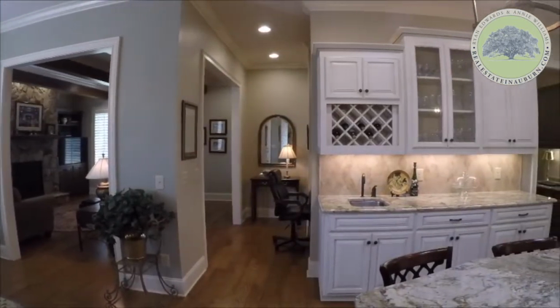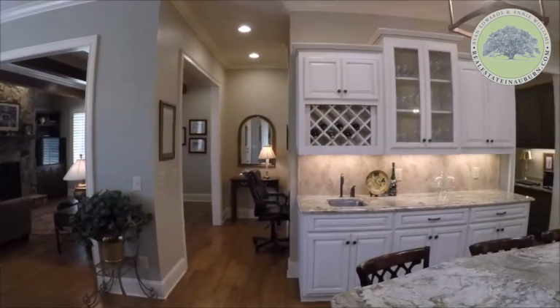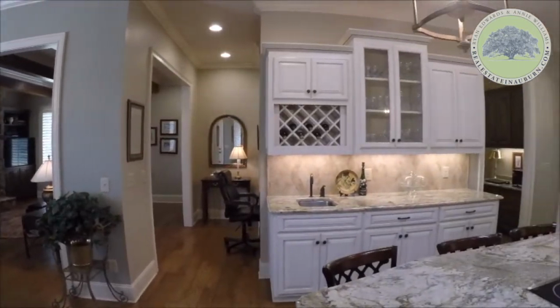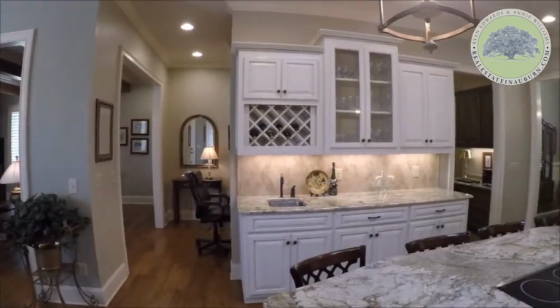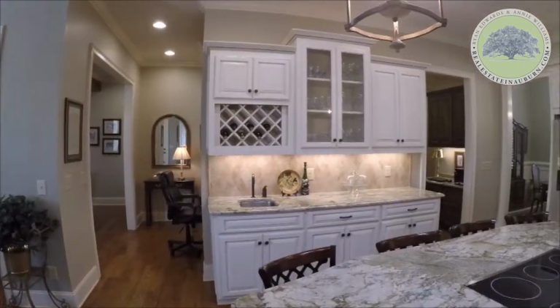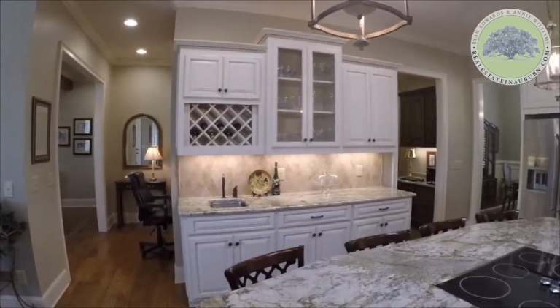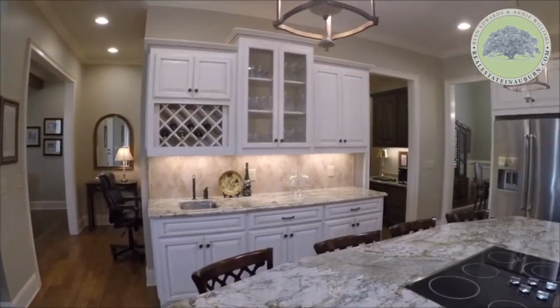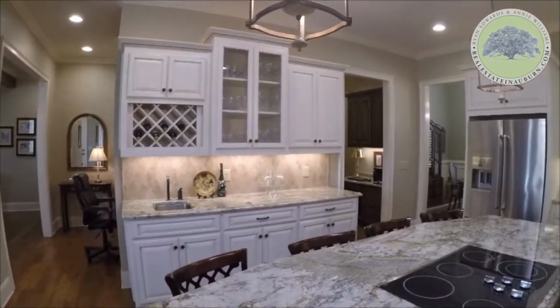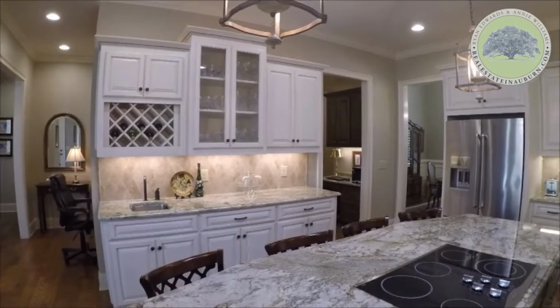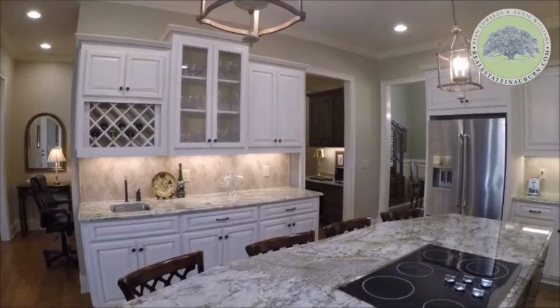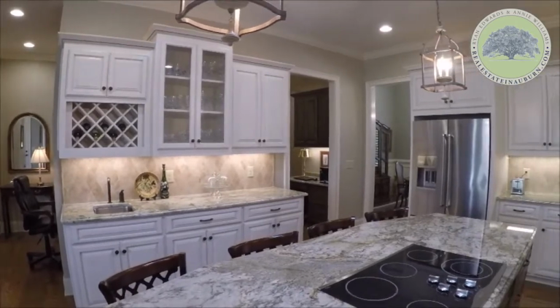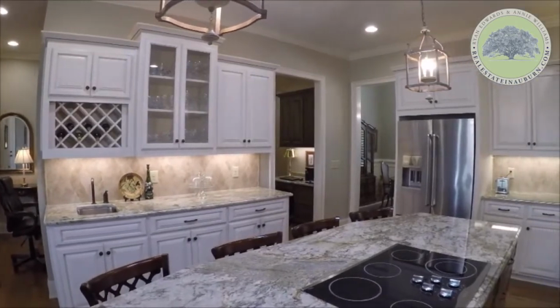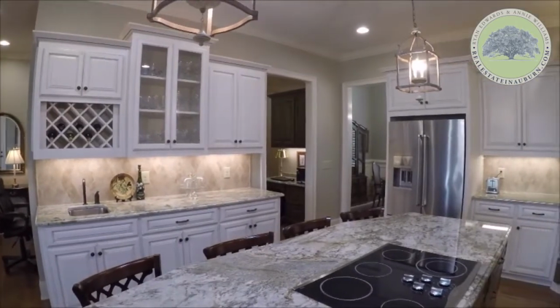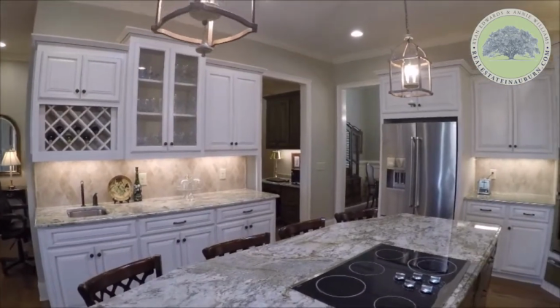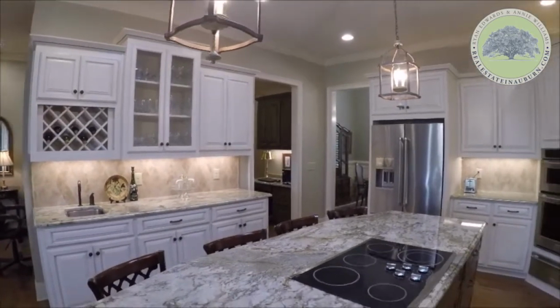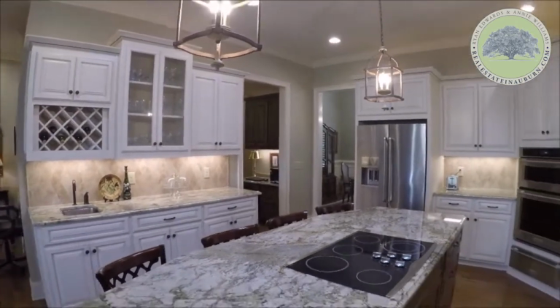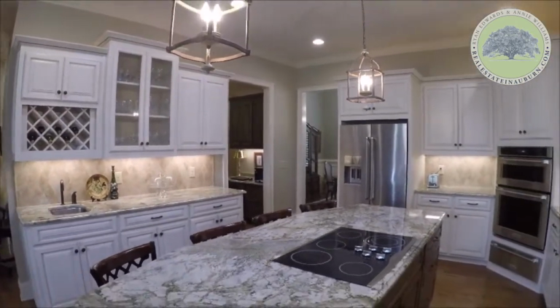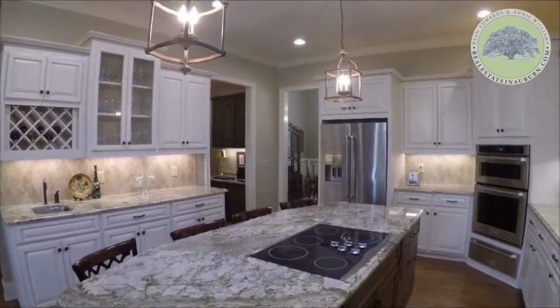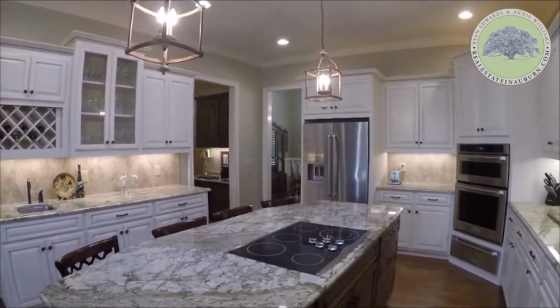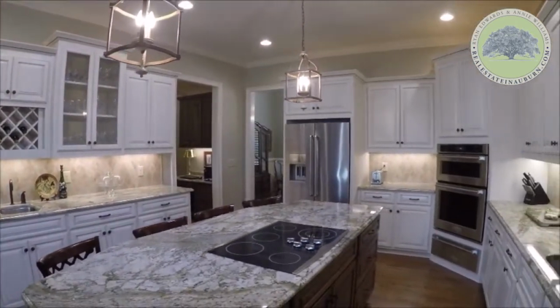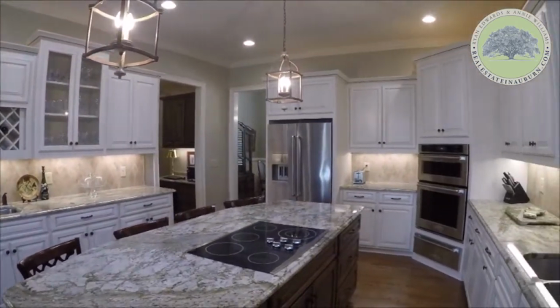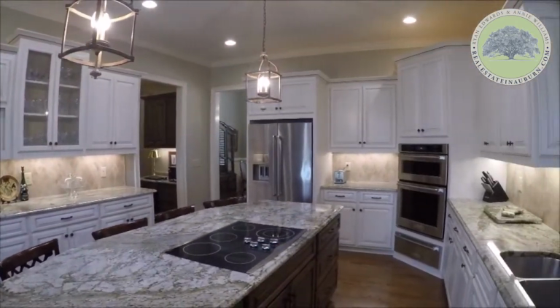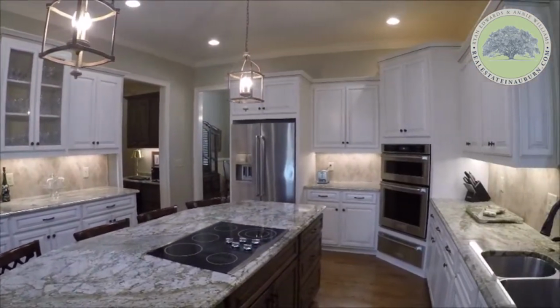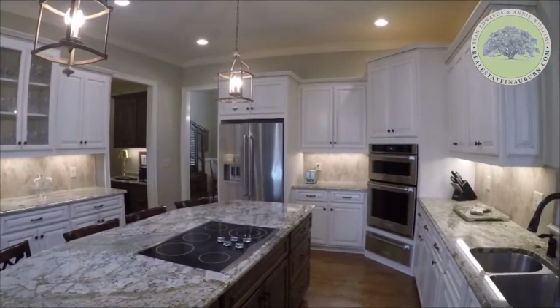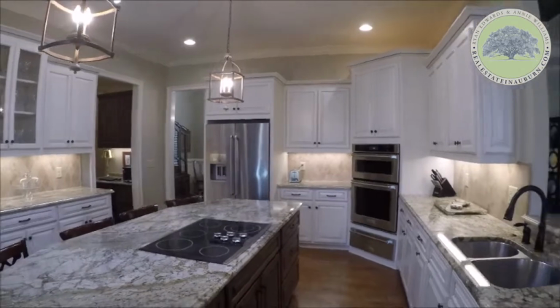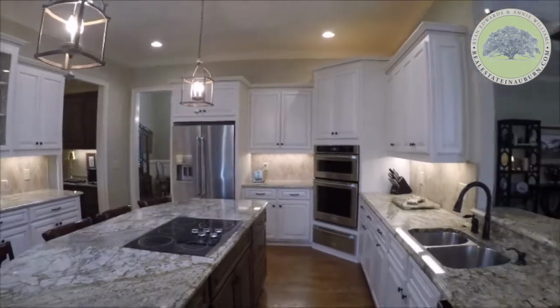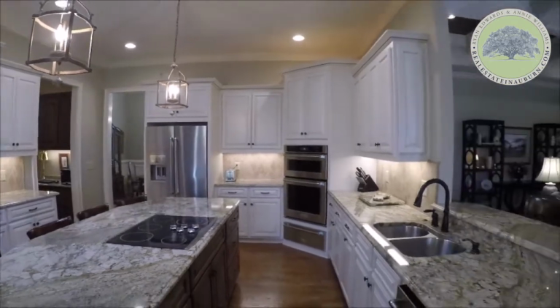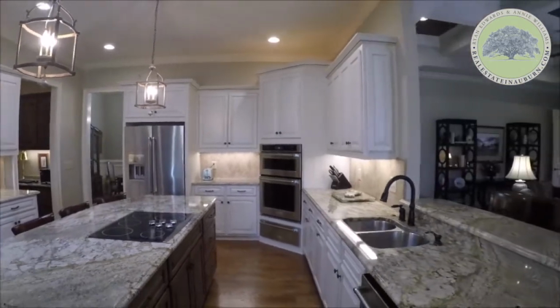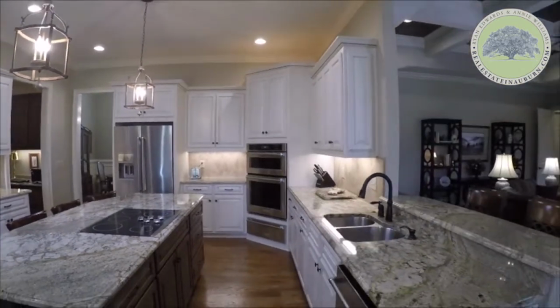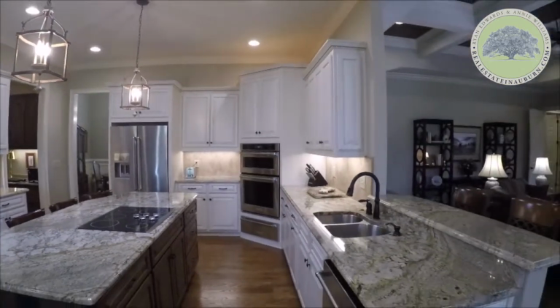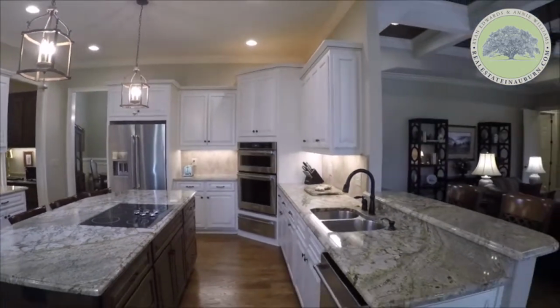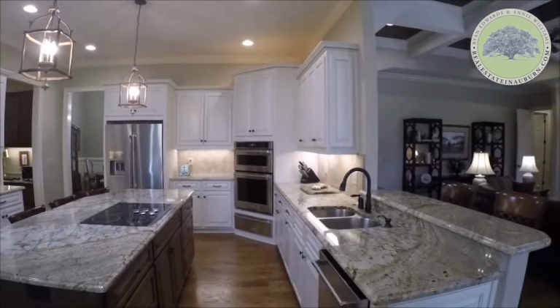The great room flows into the chef's kitchen, which includes KitchenAid appliances, including a warming drawer and convection microwave. The oversized island is perfect for entertaining.